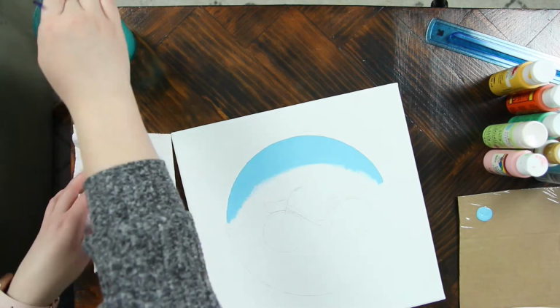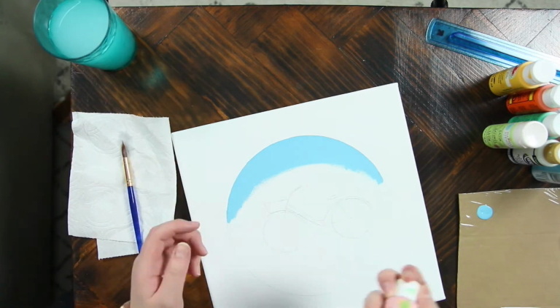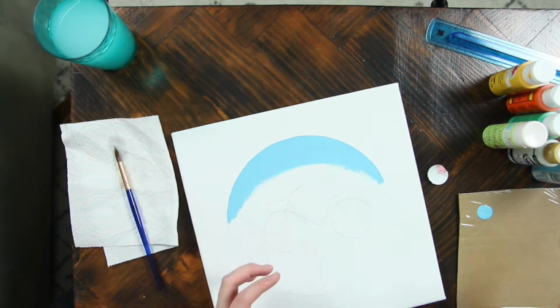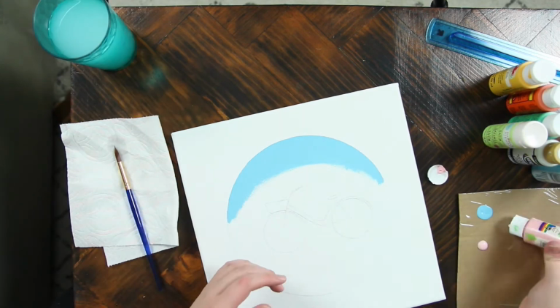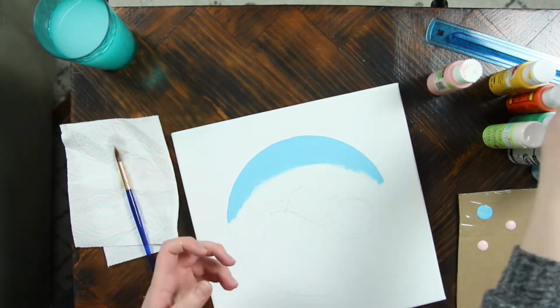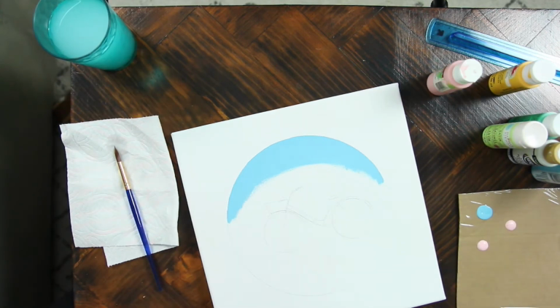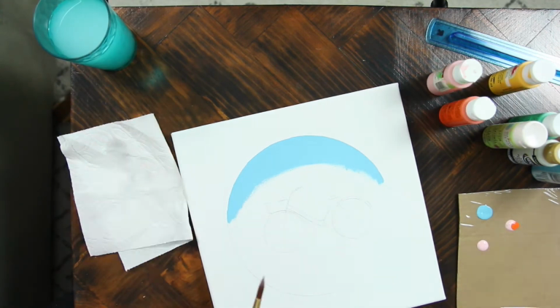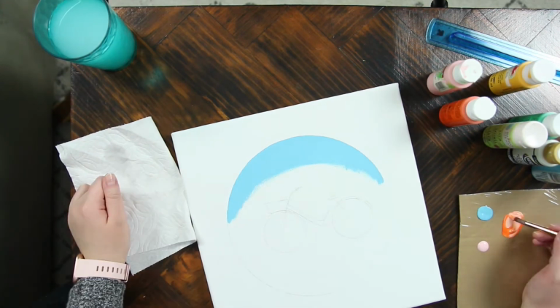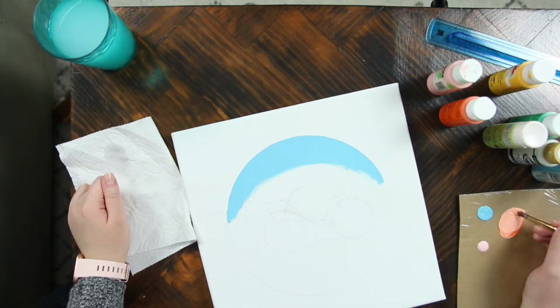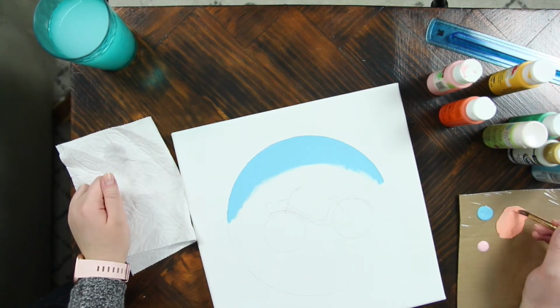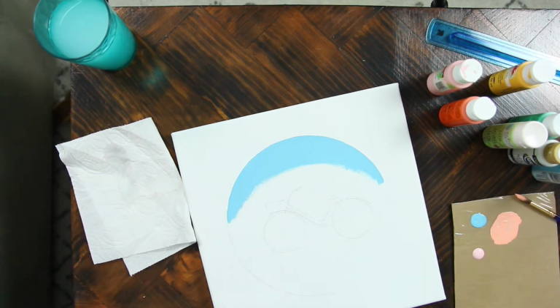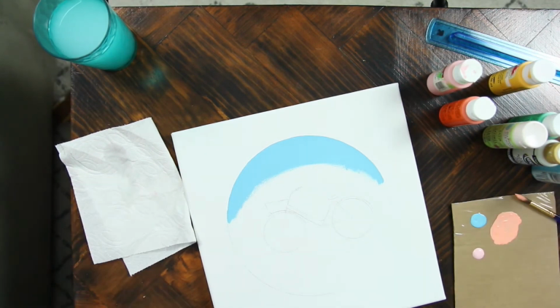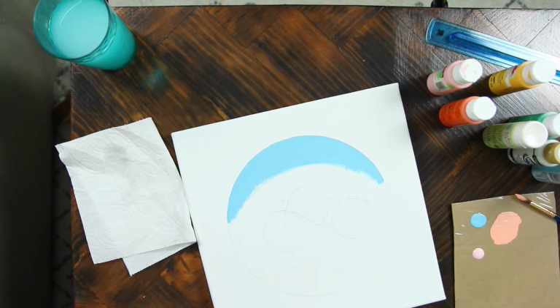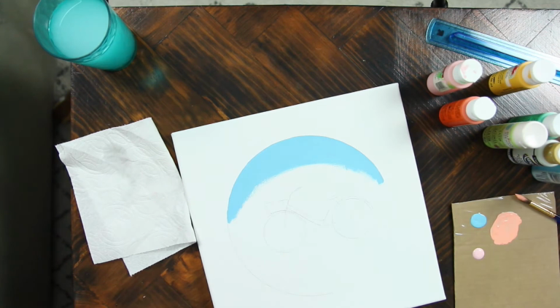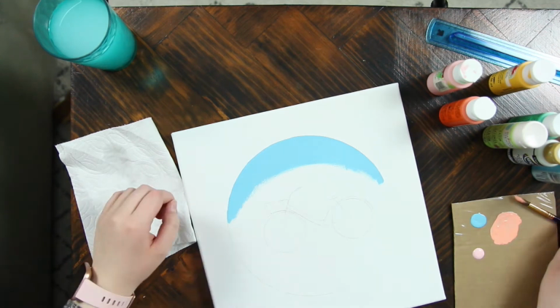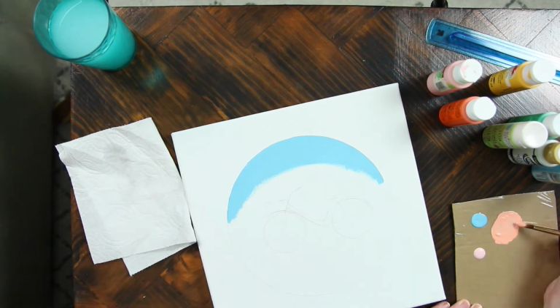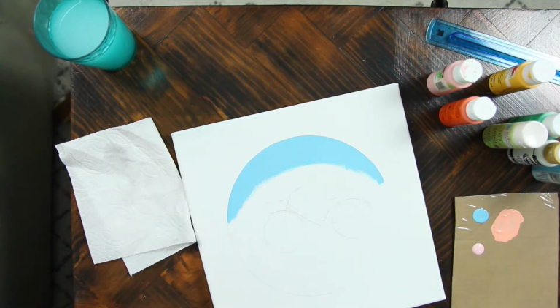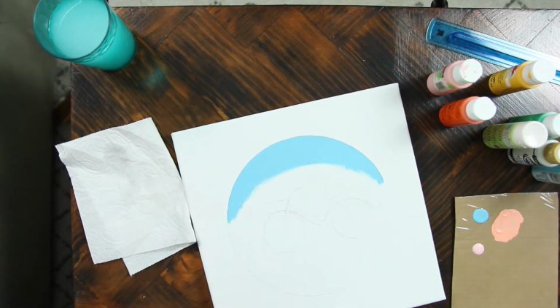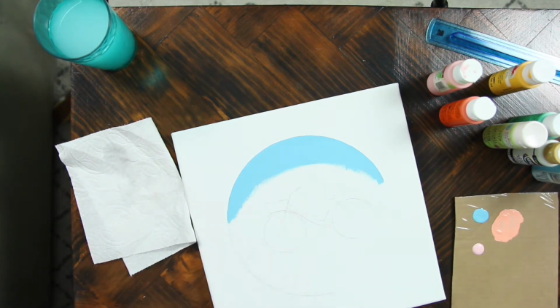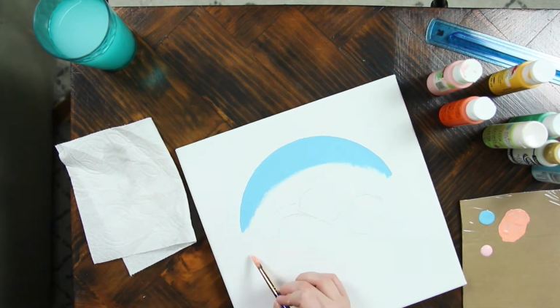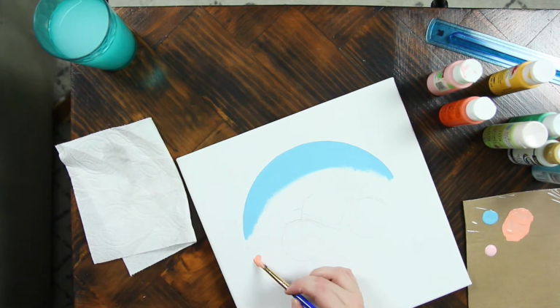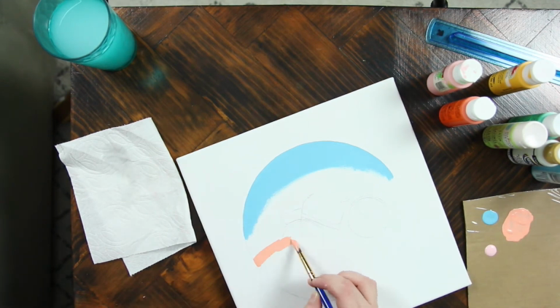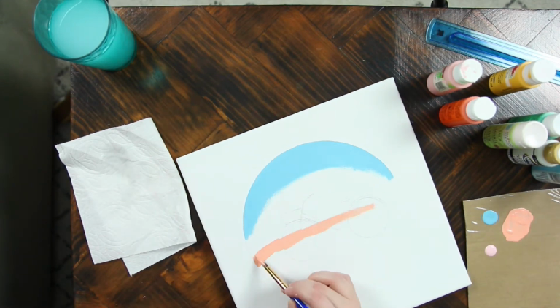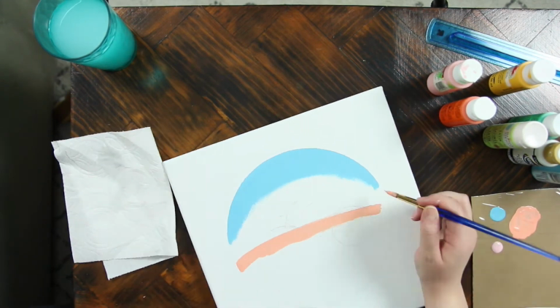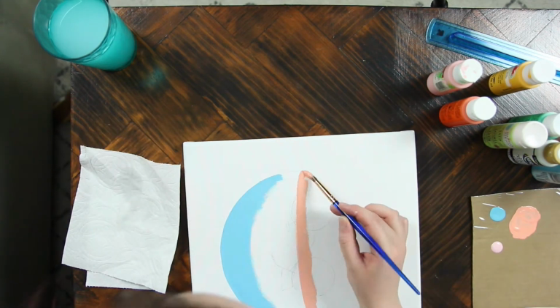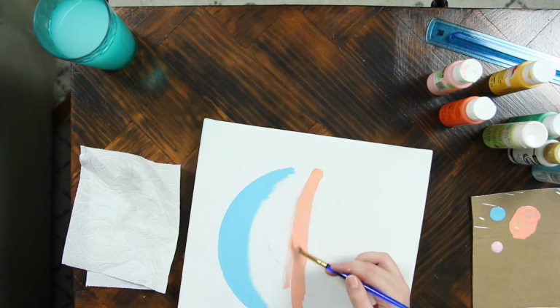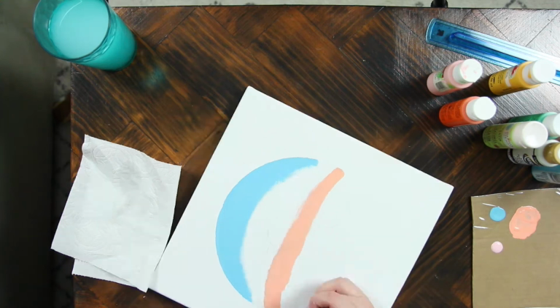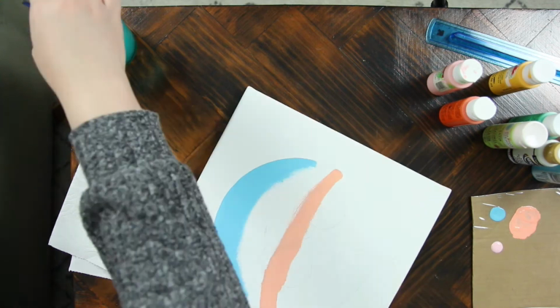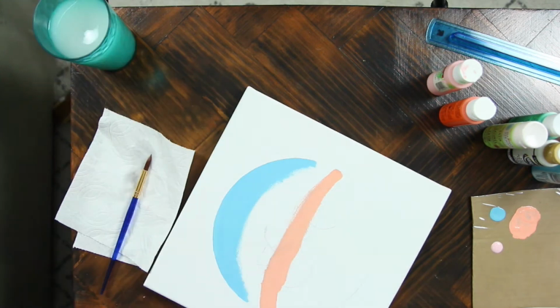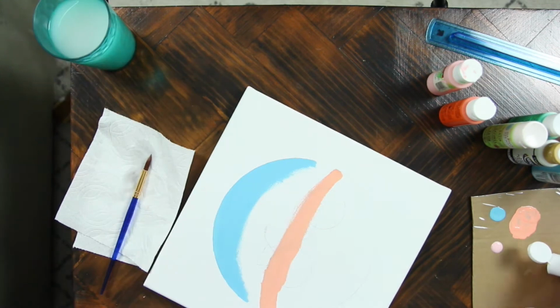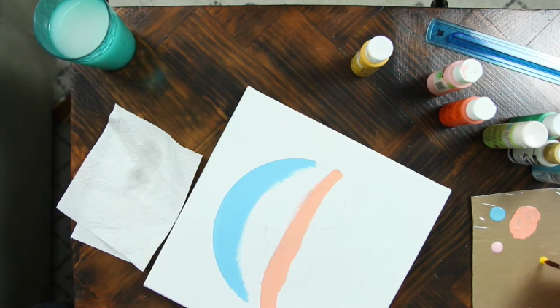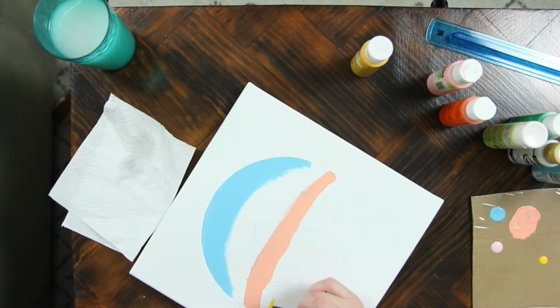Today I'm going to be painting a bike in front of a sunset. I have a ferris wheel painting that I'm going to be putting this next to, so I kind of matched up the colors with that one — that's why I went with a sunset theme.